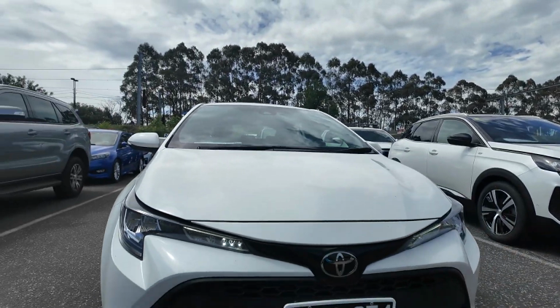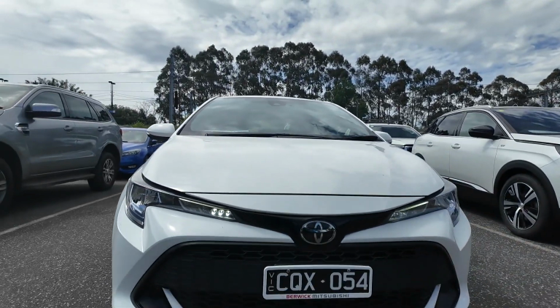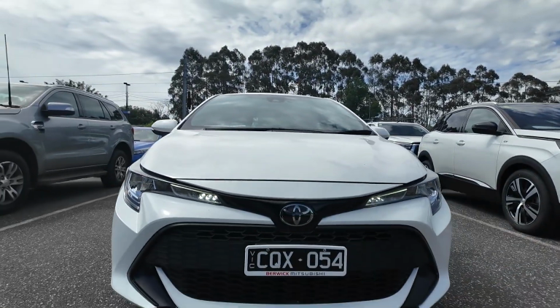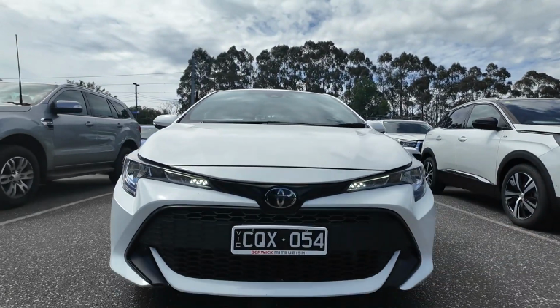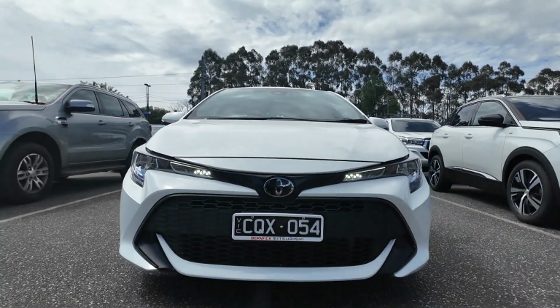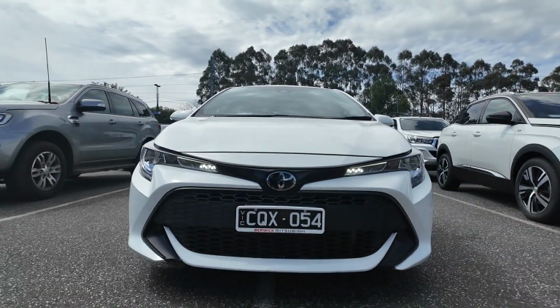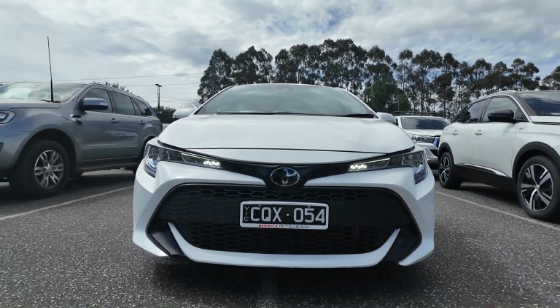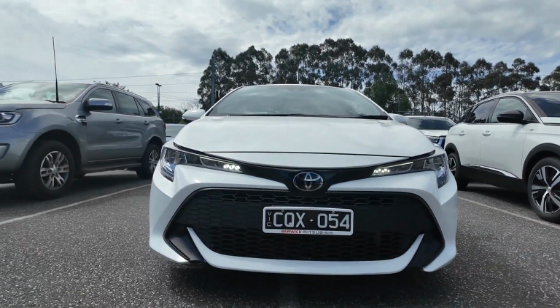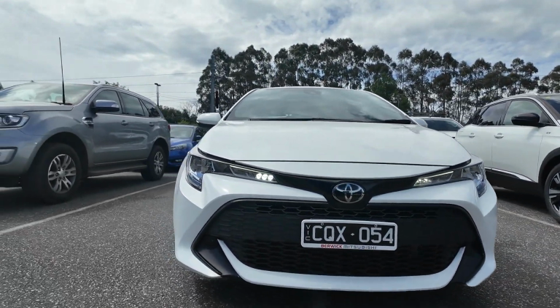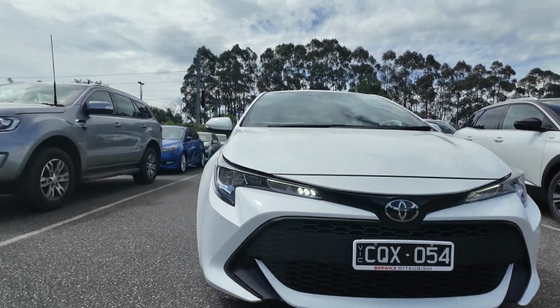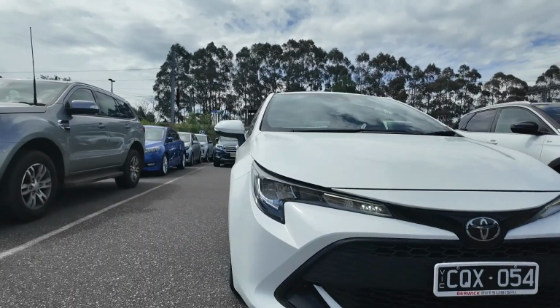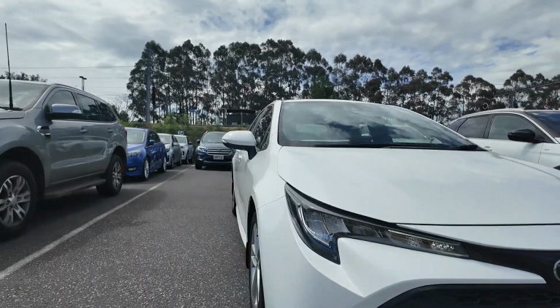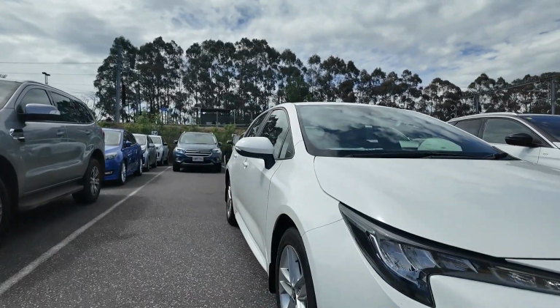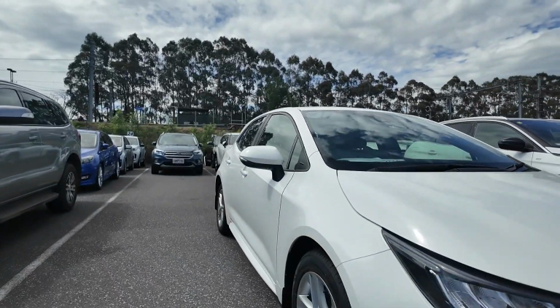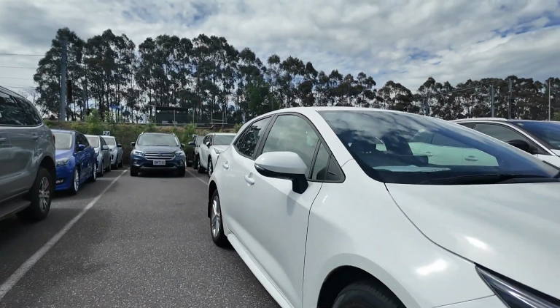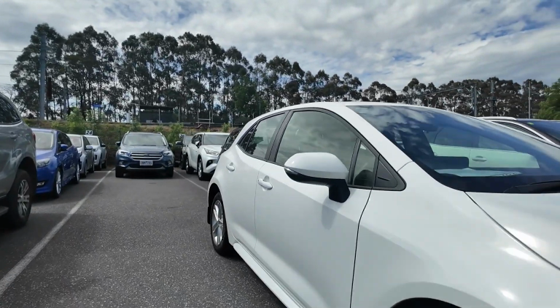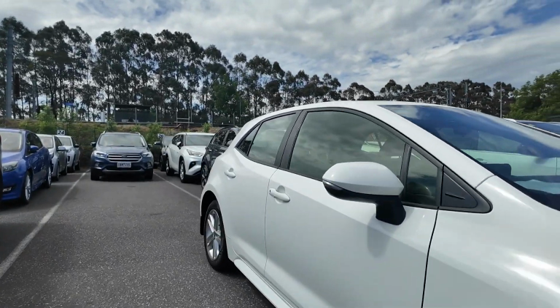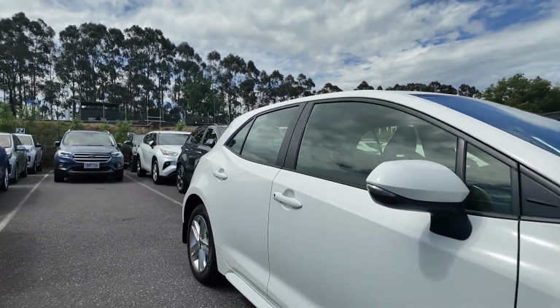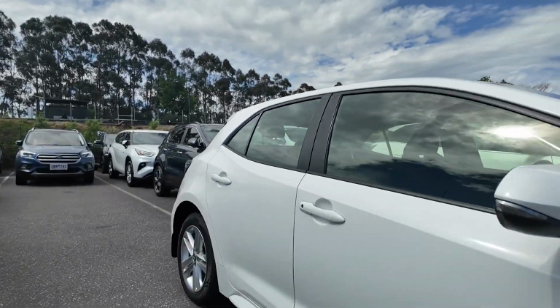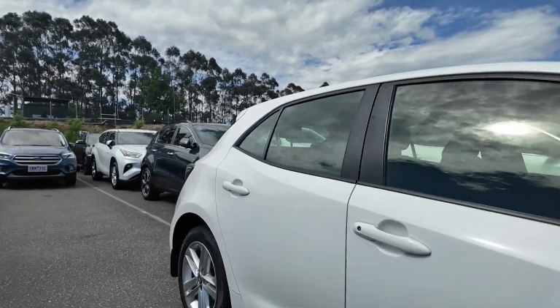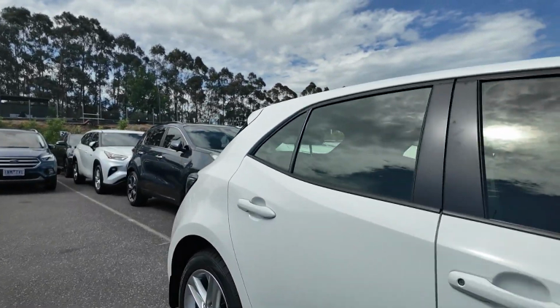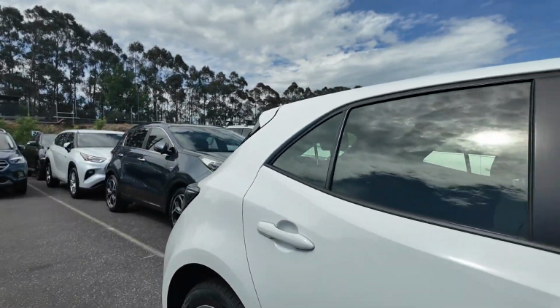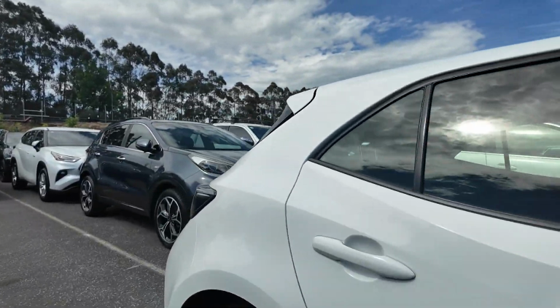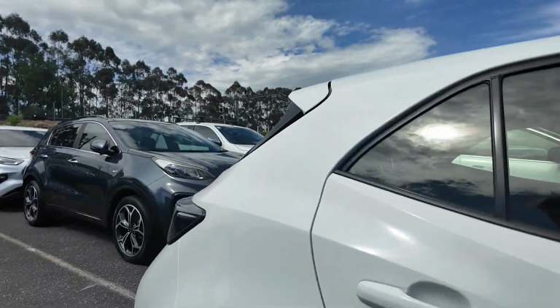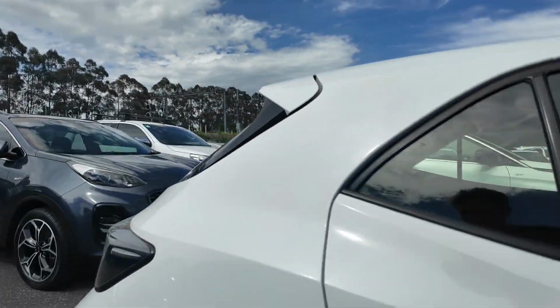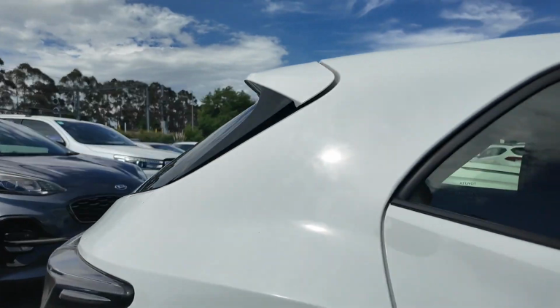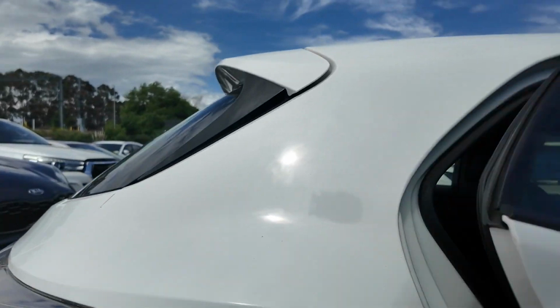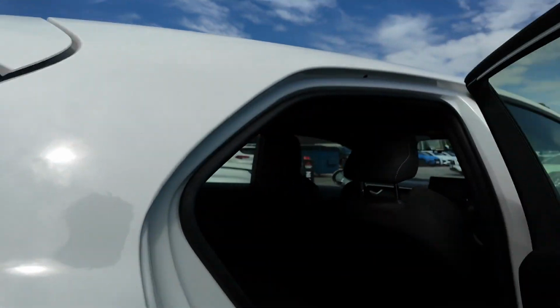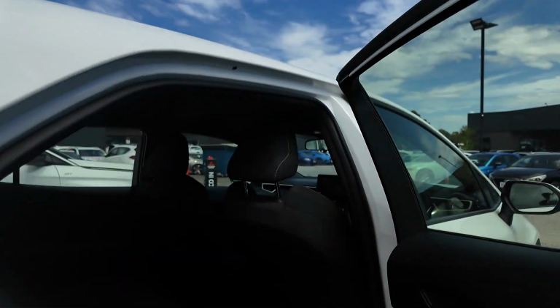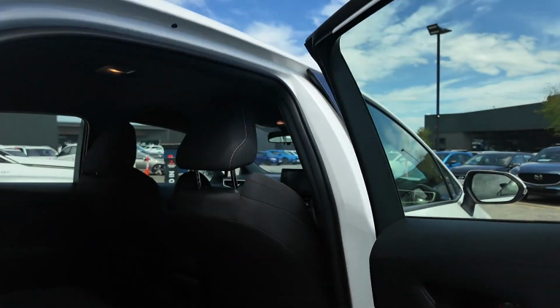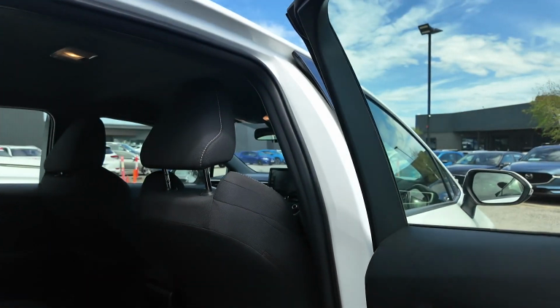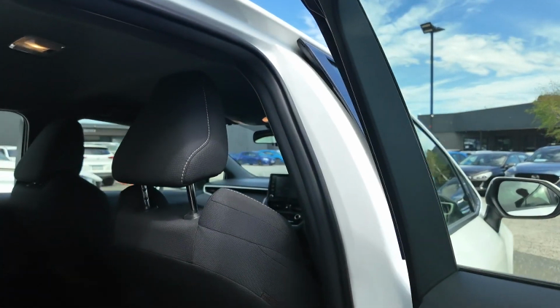The Corolla is well-known for its reliability, making it a perfect everyday vehicle. Key features include the front-wheel drive system and the agile, compact design, ideal for urban driving and parking.